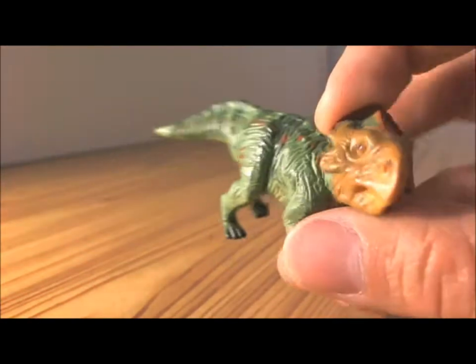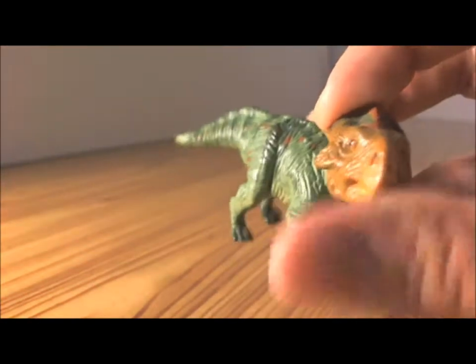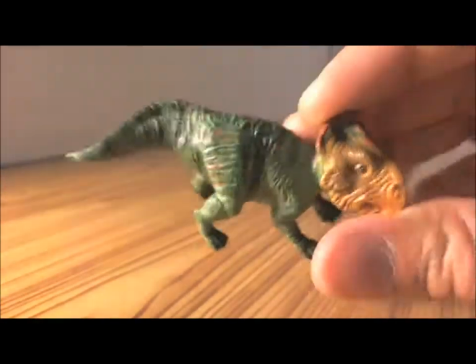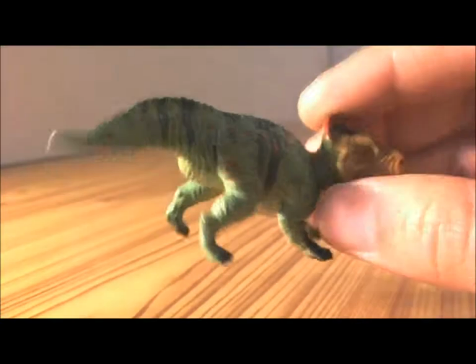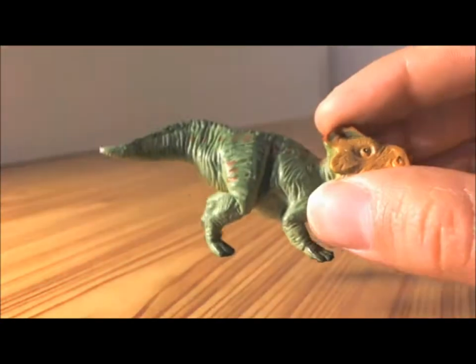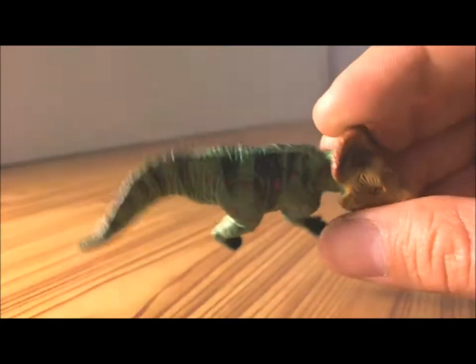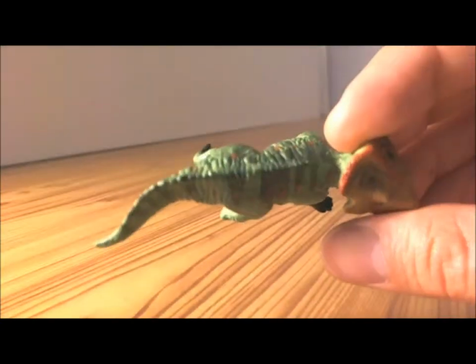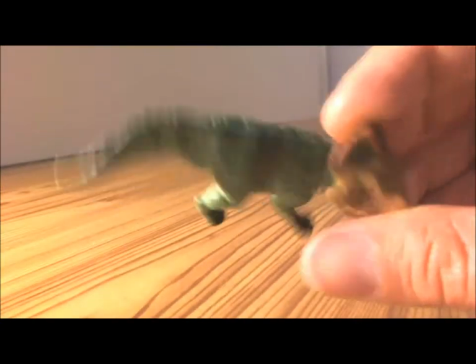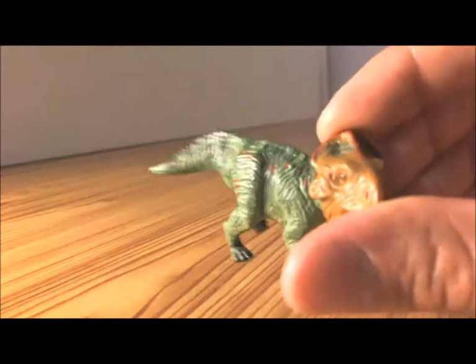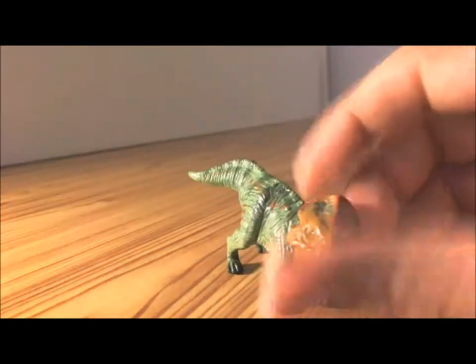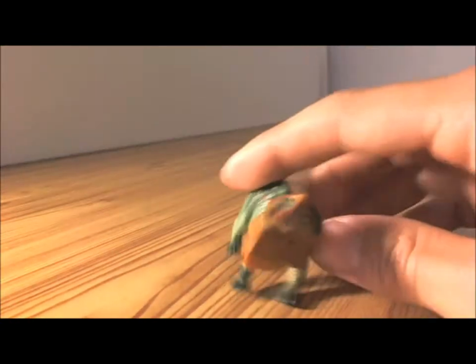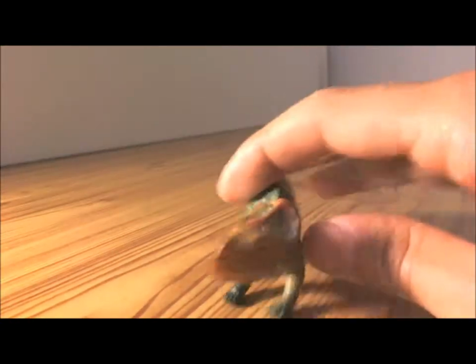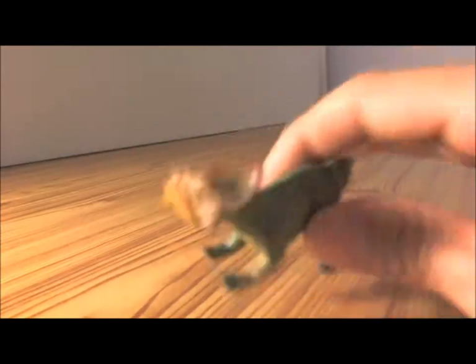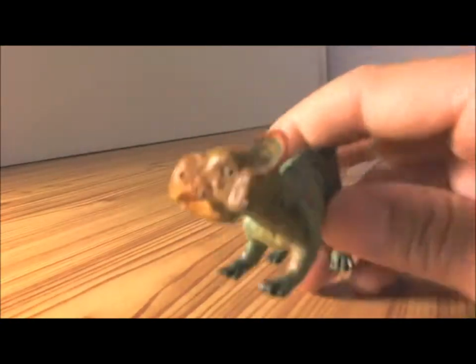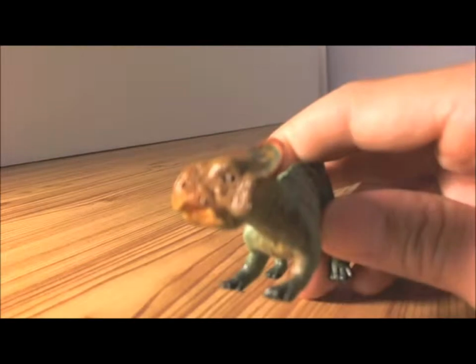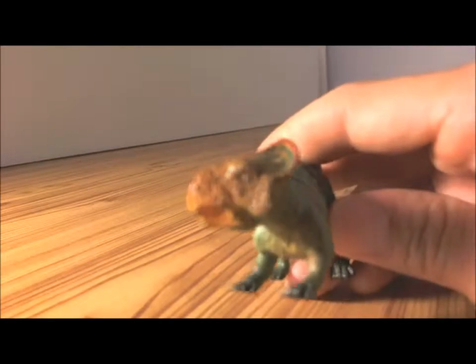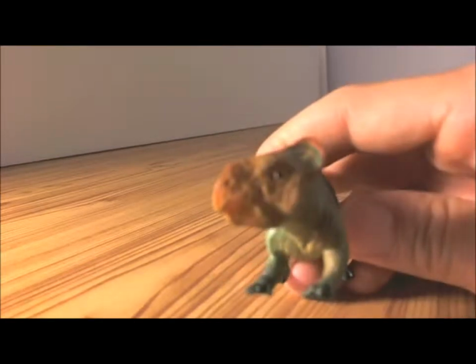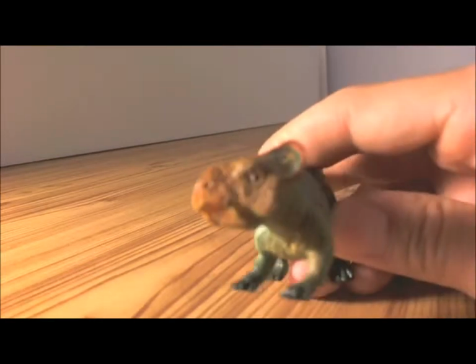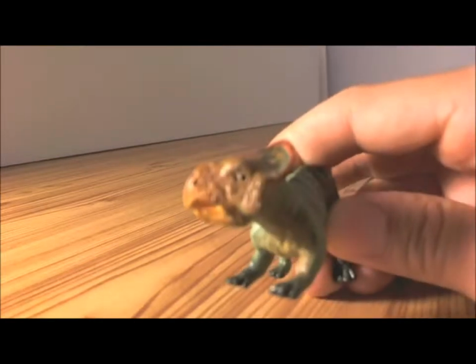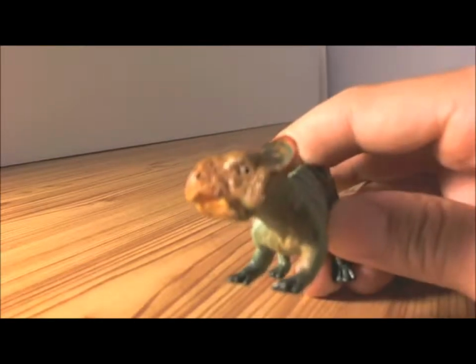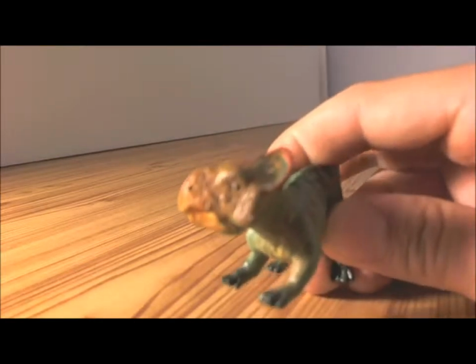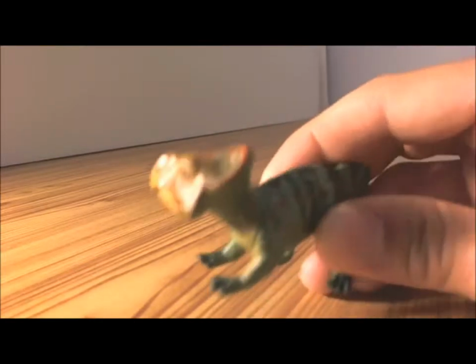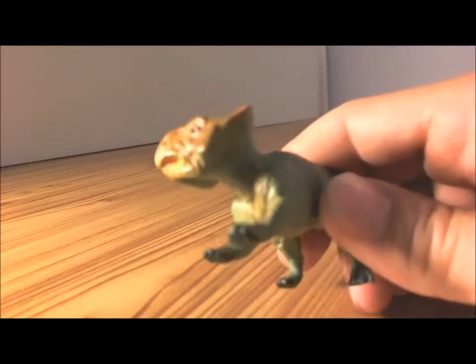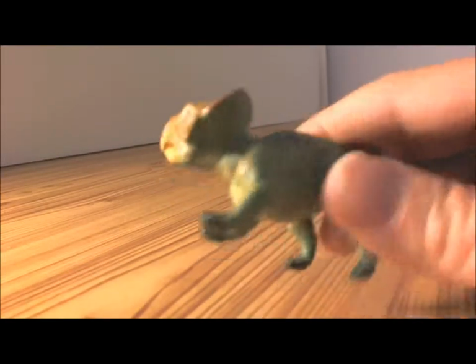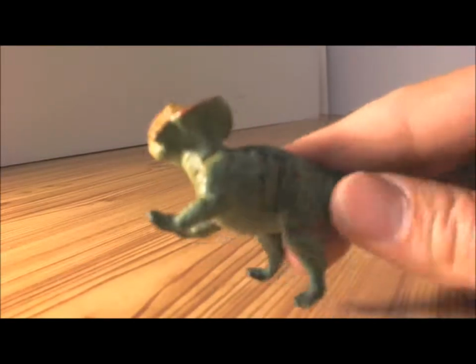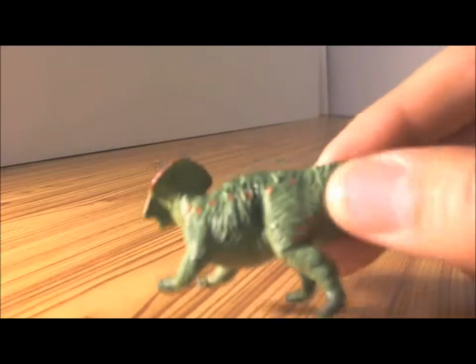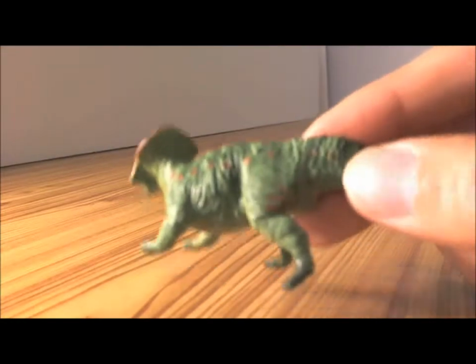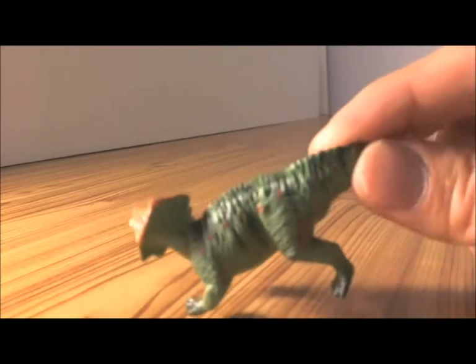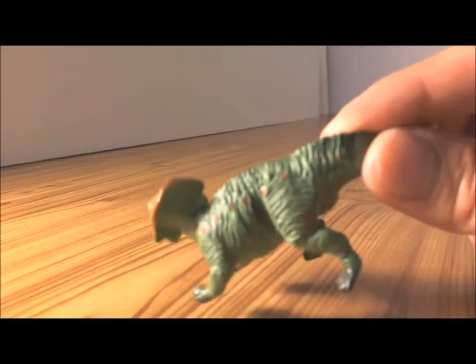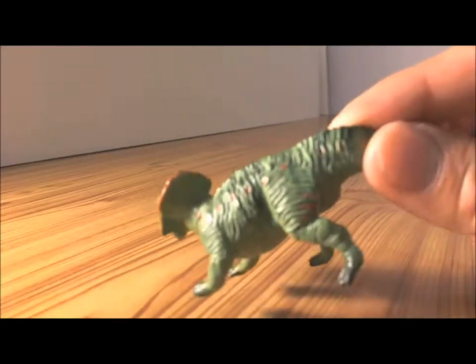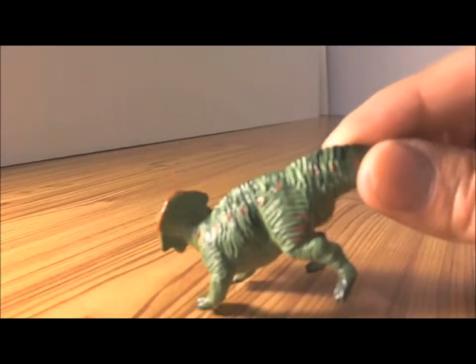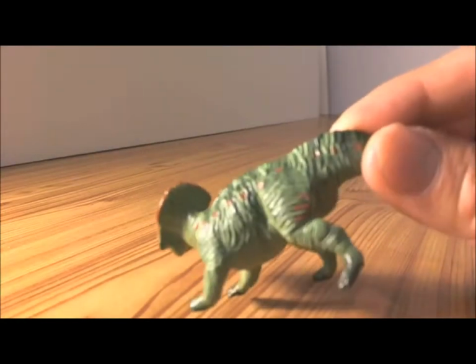But the amount of detail on this little guy is pretty cool. Look at him — not bad, not a bad representation of the Leptoceratops.